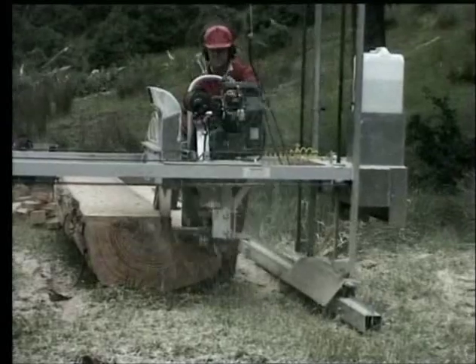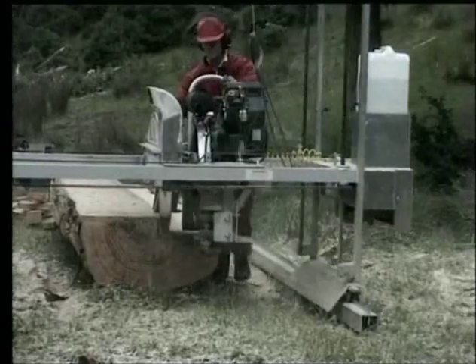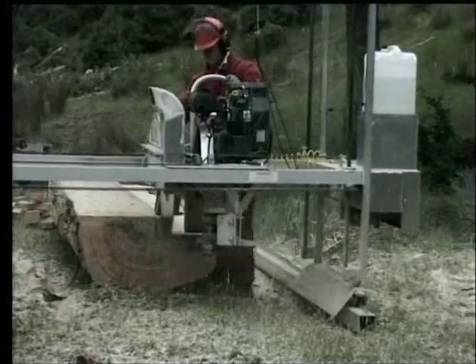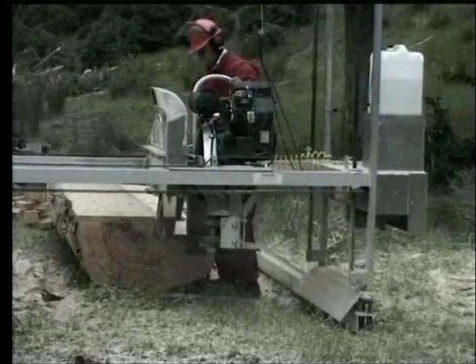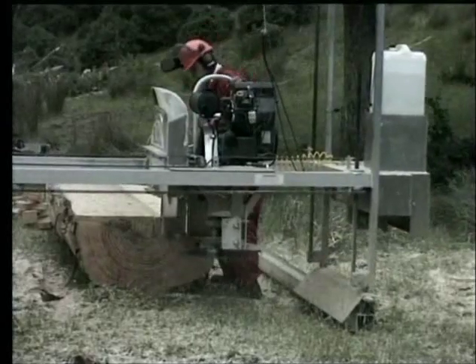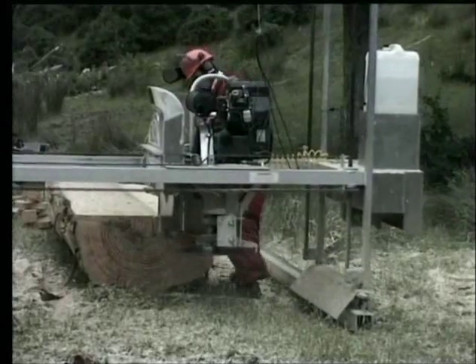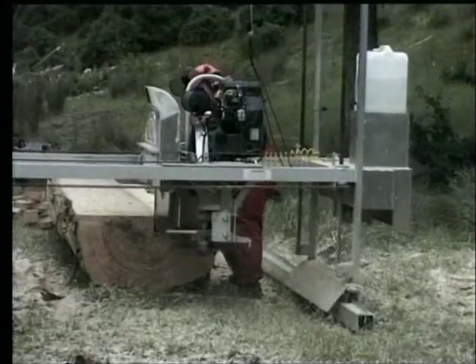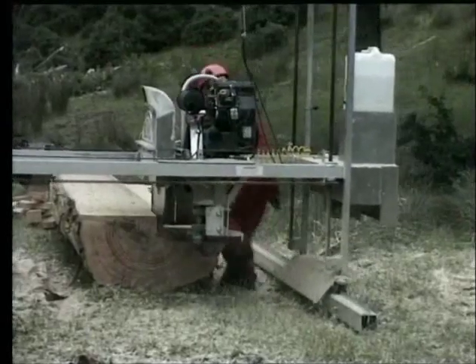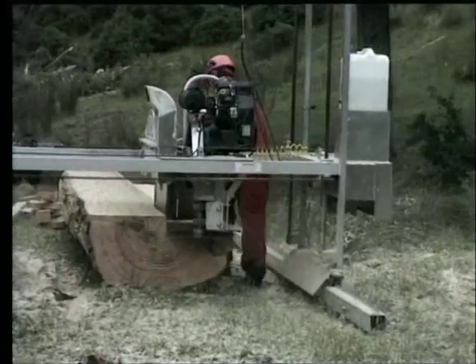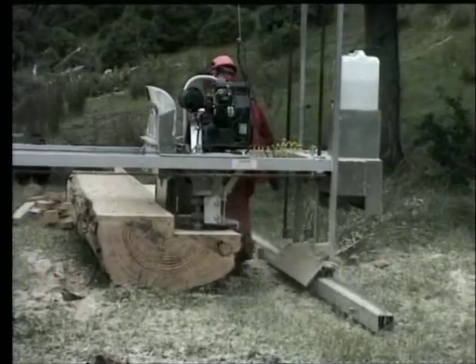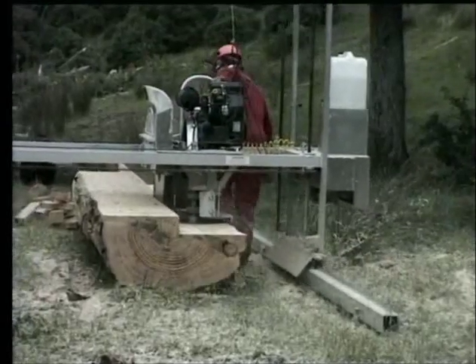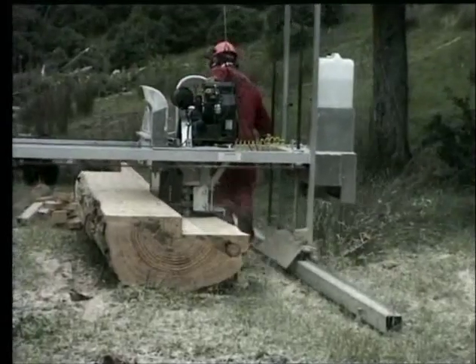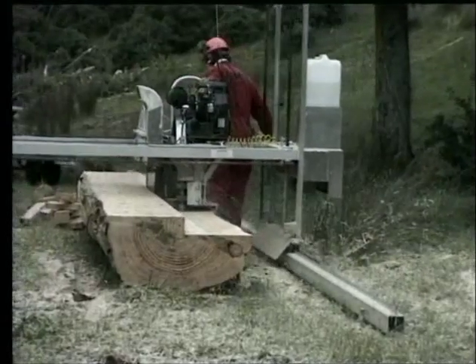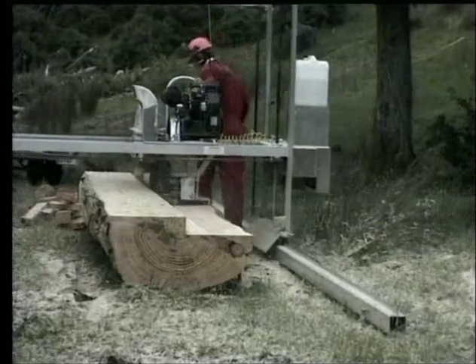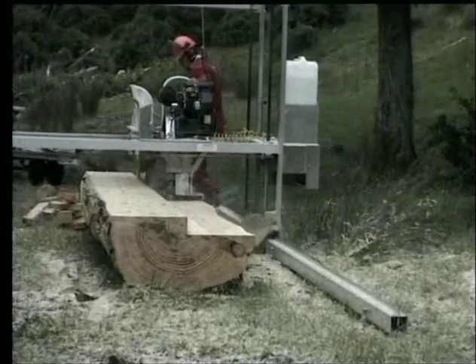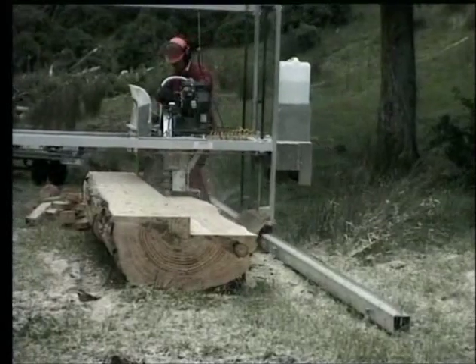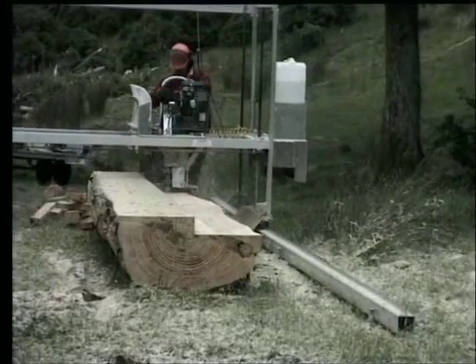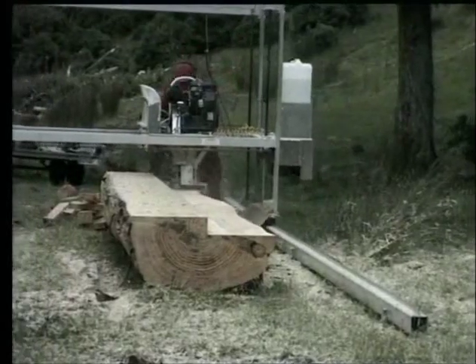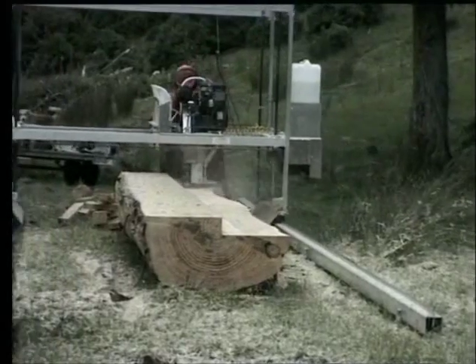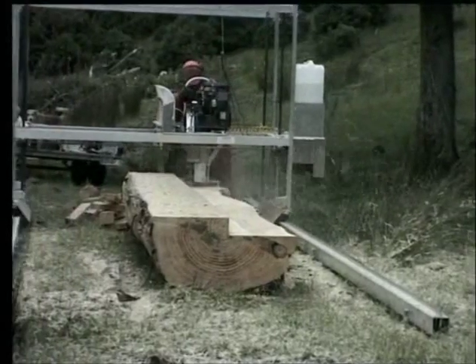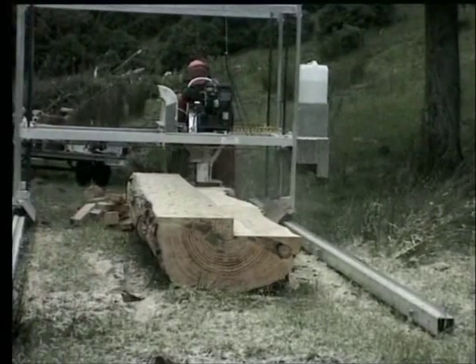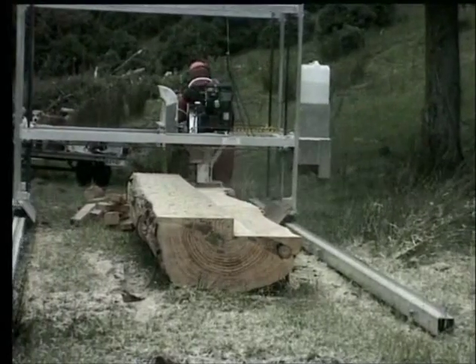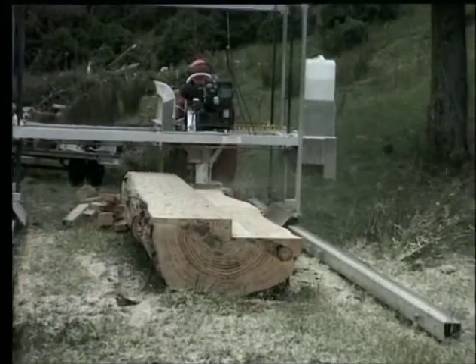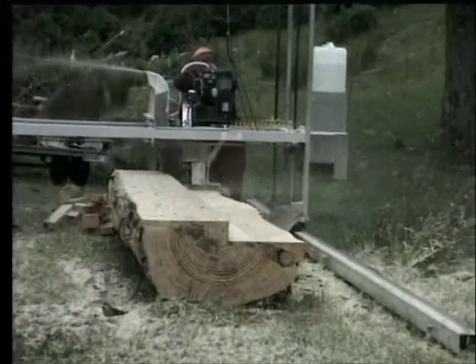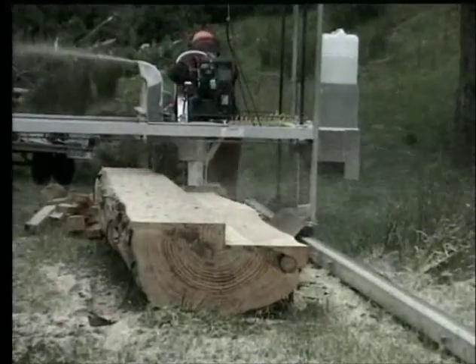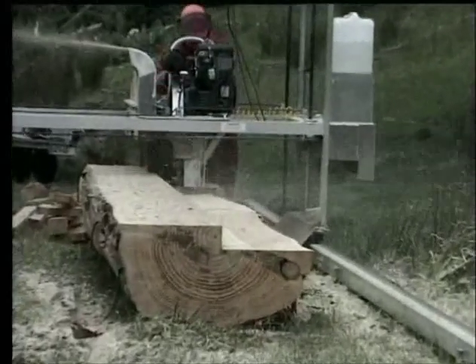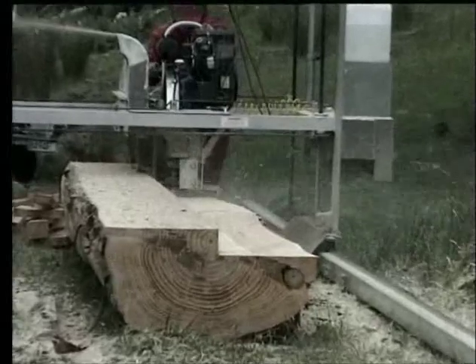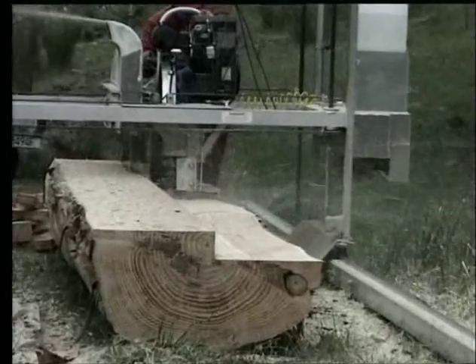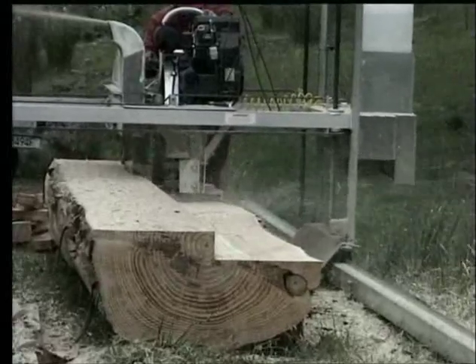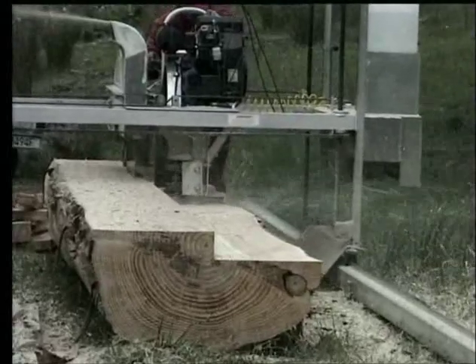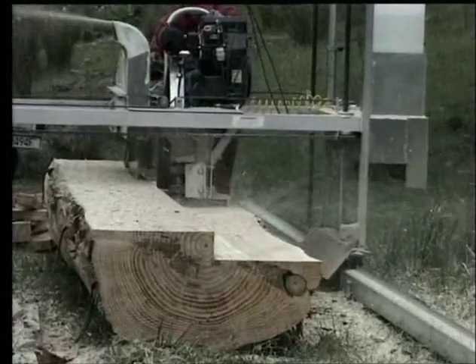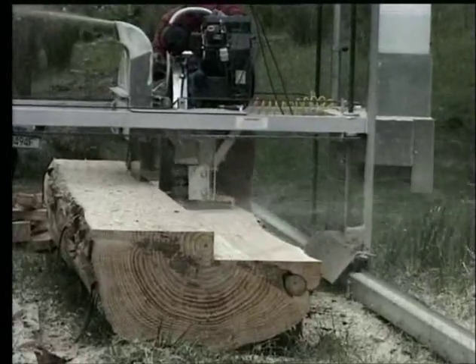The safety guard closes behind the board, which returns the timber behind the mill. This is a good safety feature because you don't have to walk around the front of the mill to remove the plank, making it very safe and easy to operate.